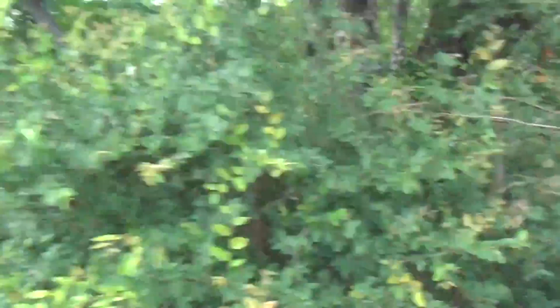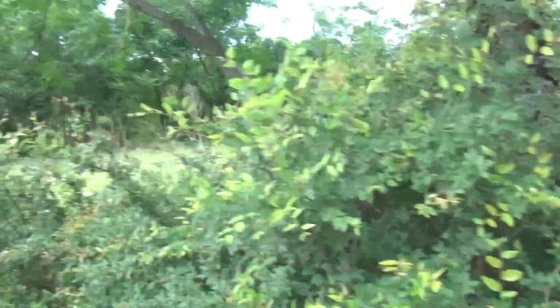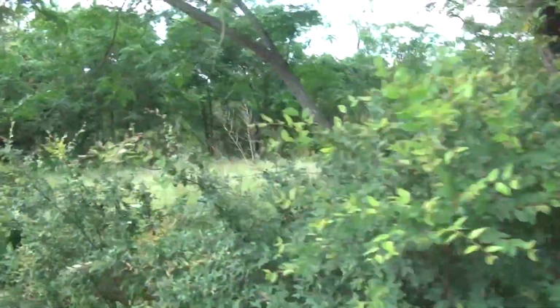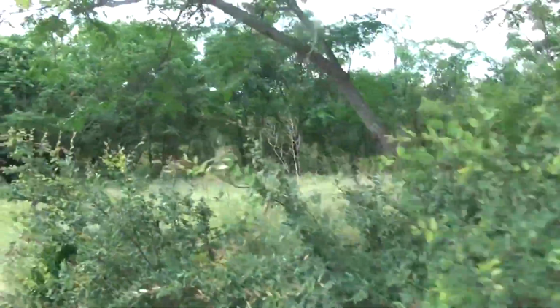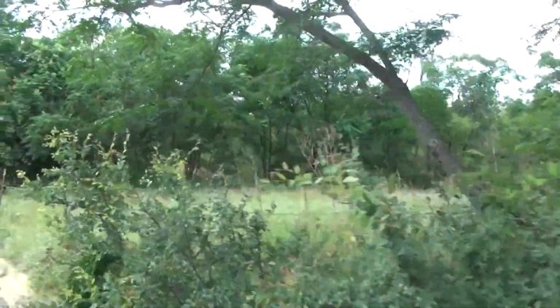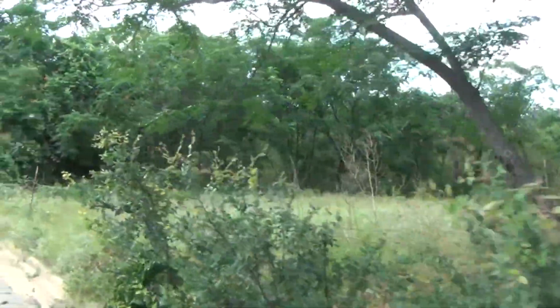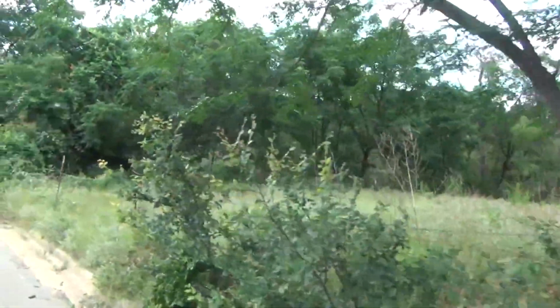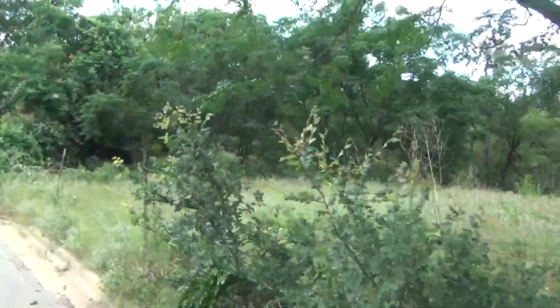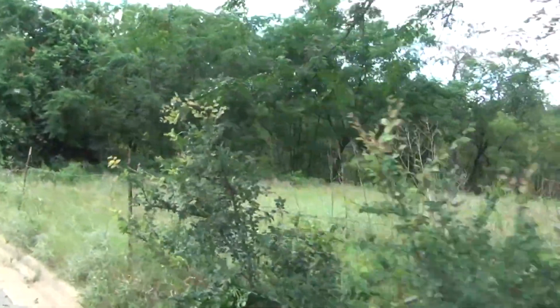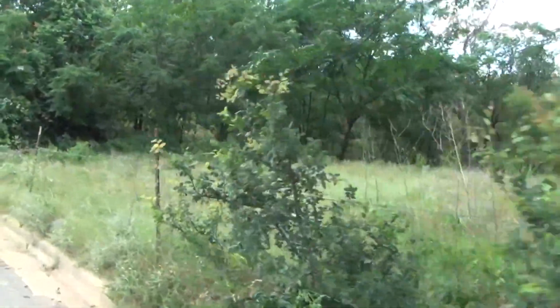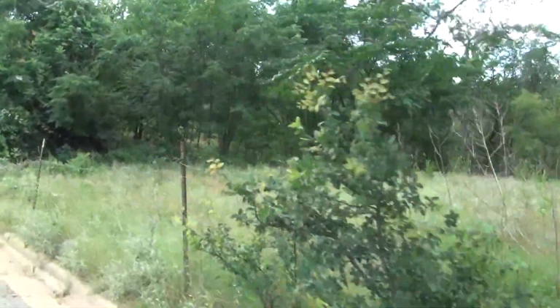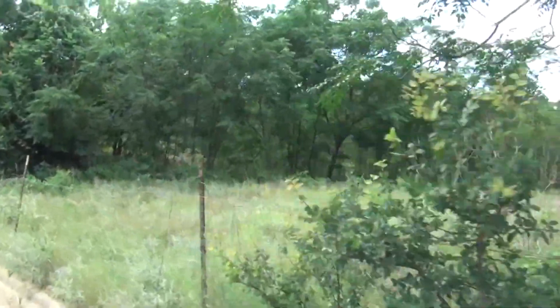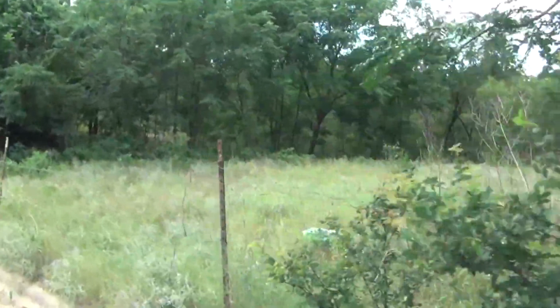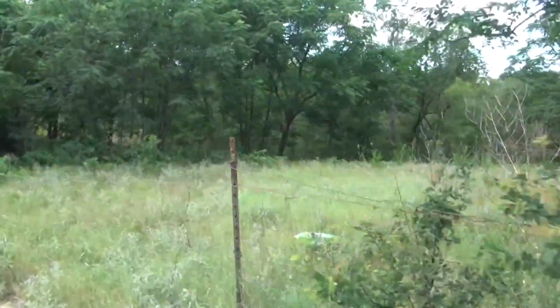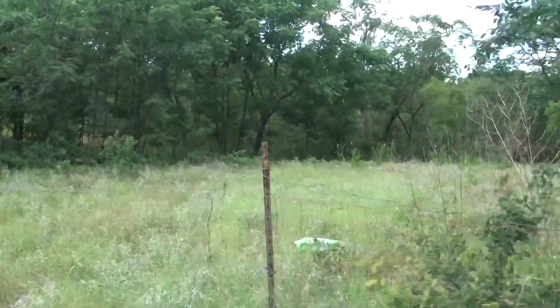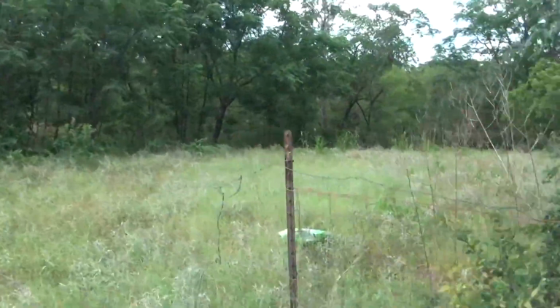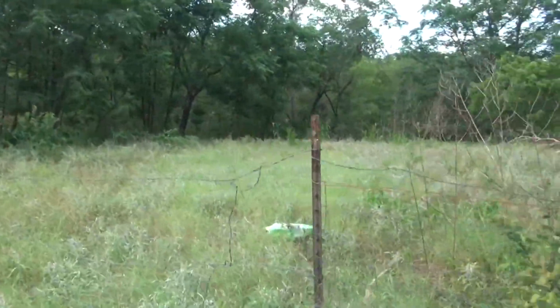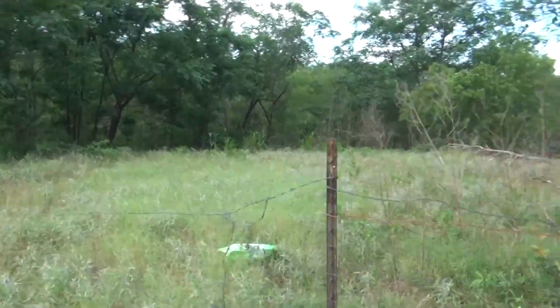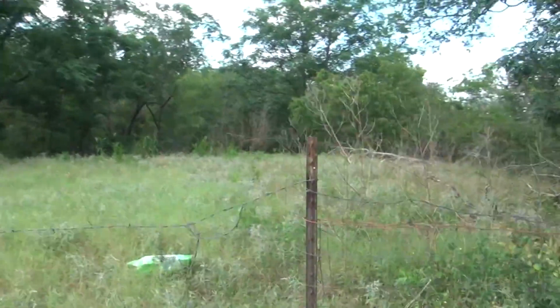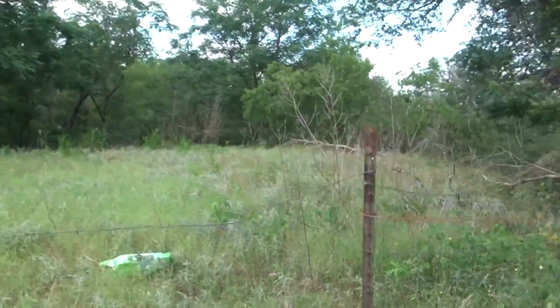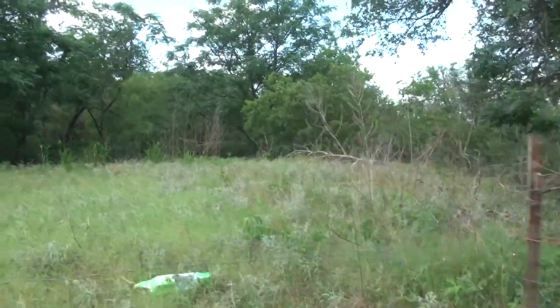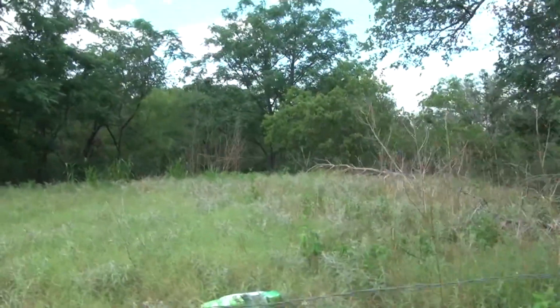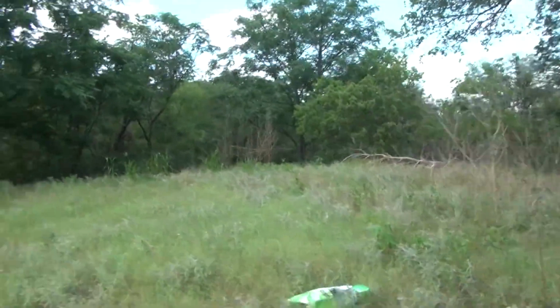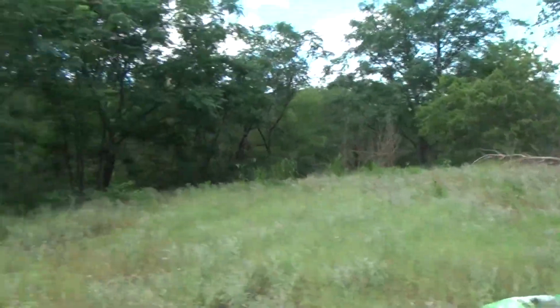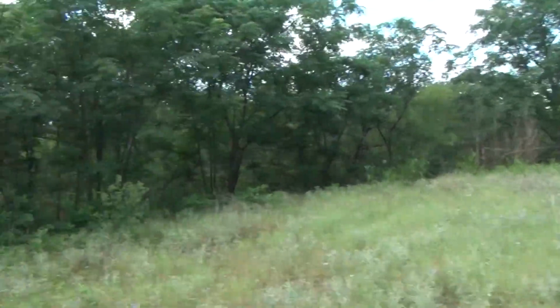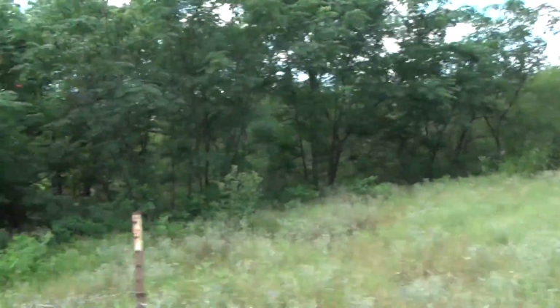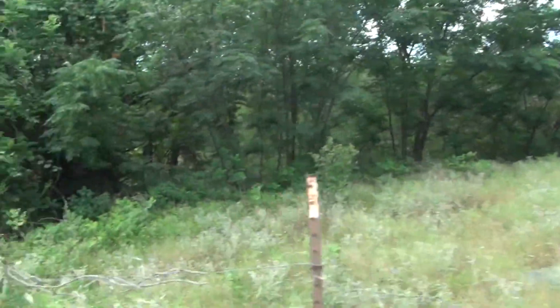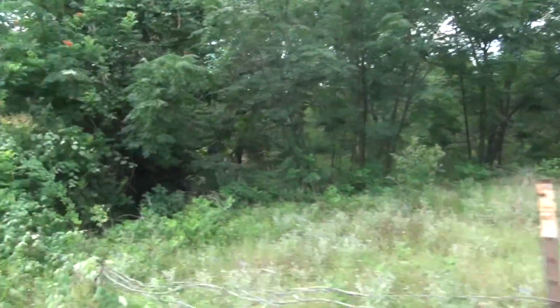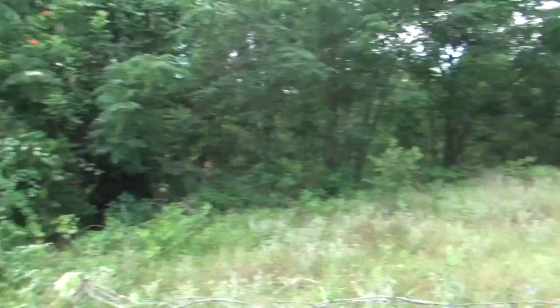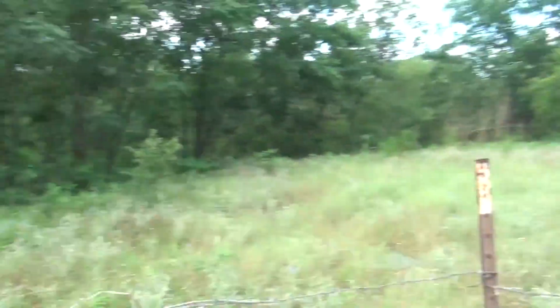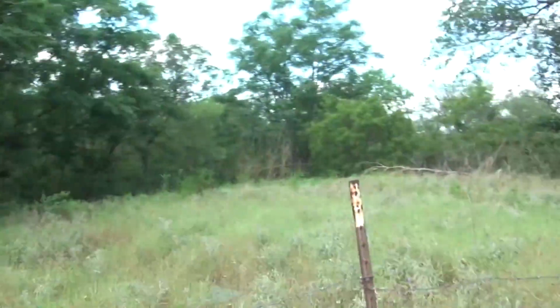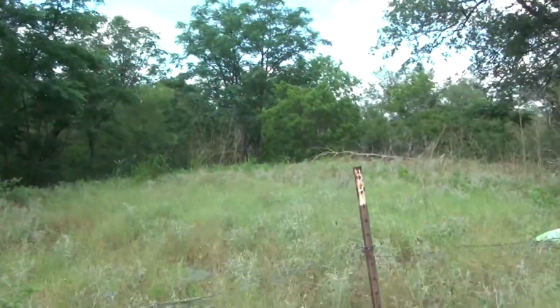Looks down onto lots of trees — nice hill area over here. Kind of overlooks the area. Nice flat surface. You can very easily visualize a house right there.